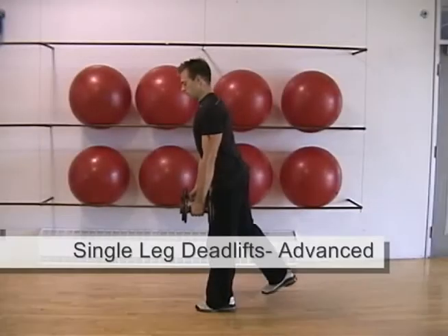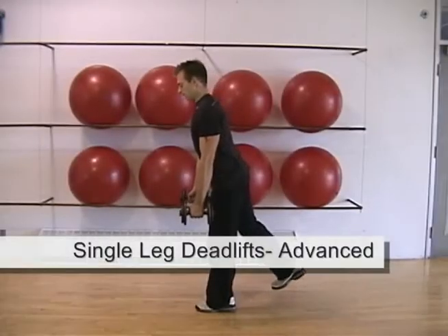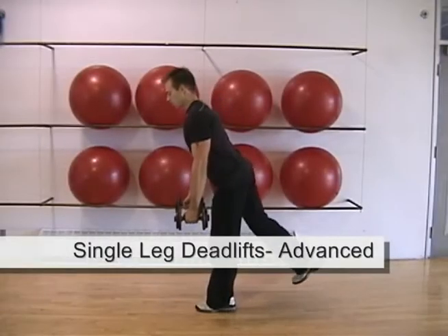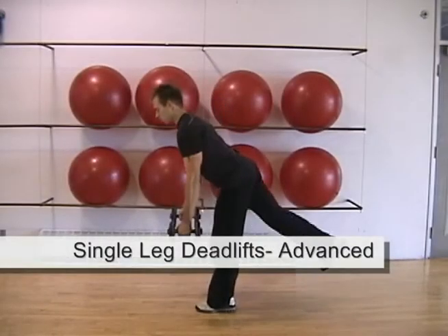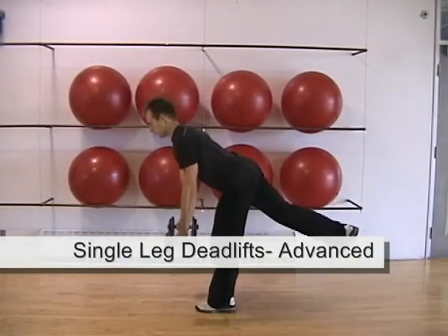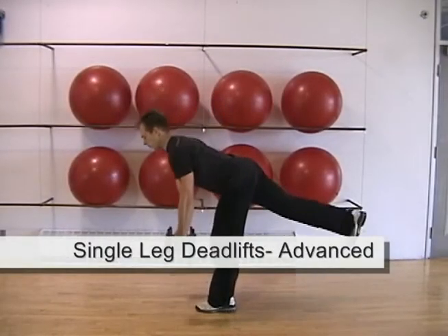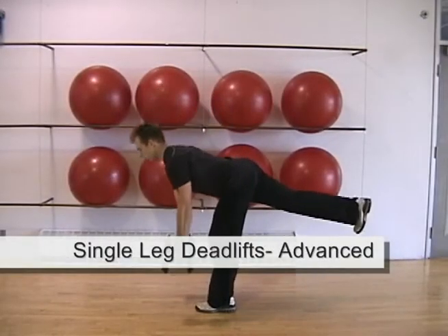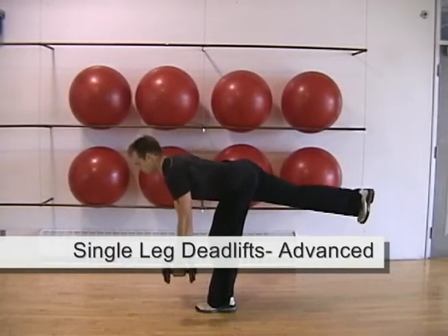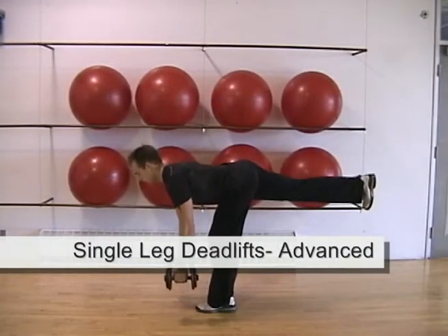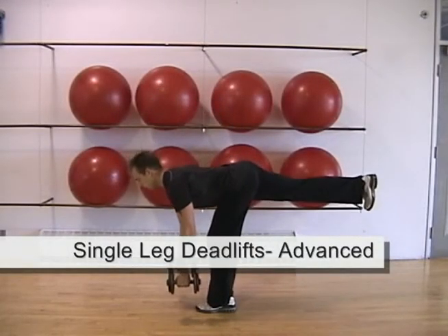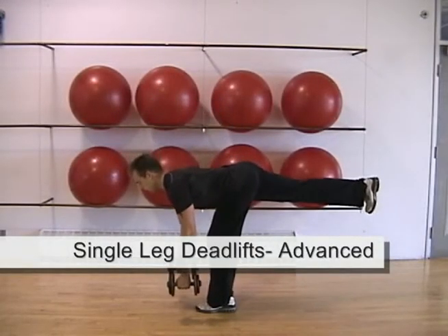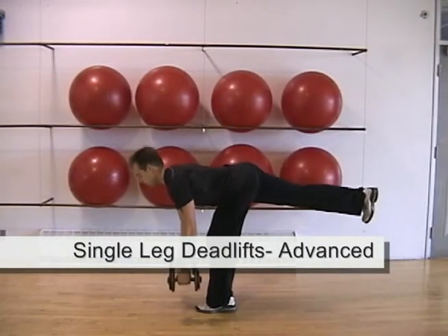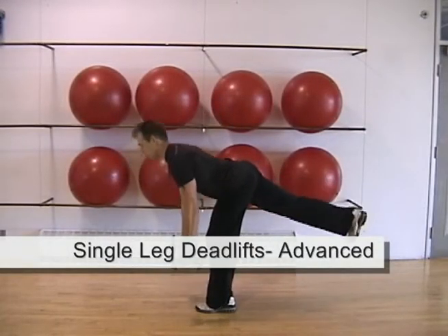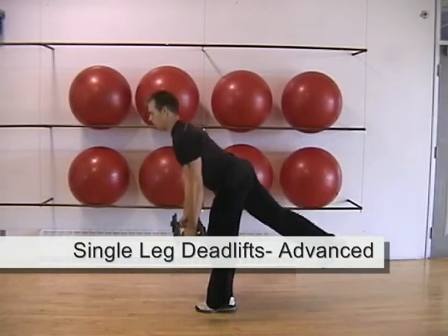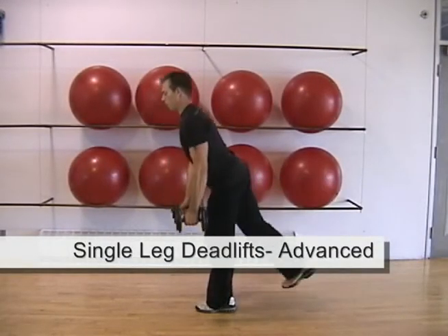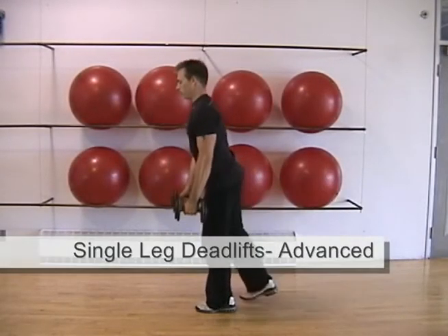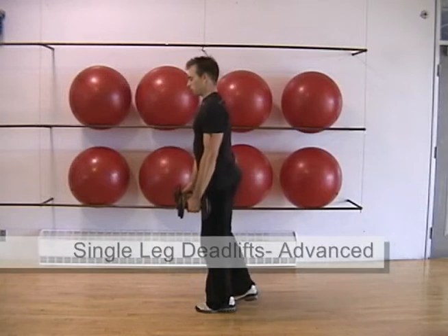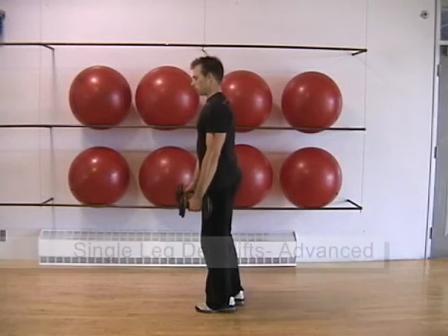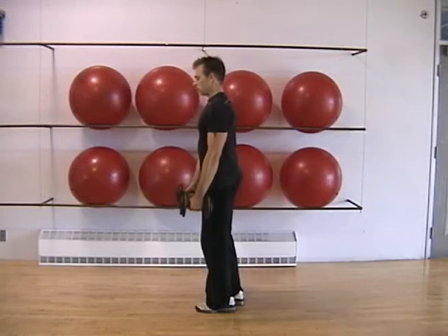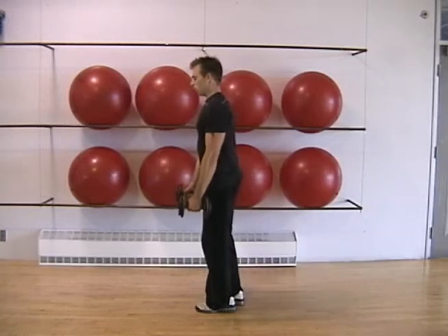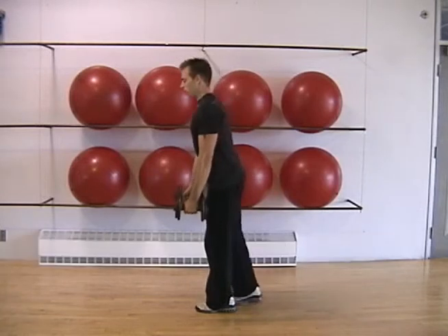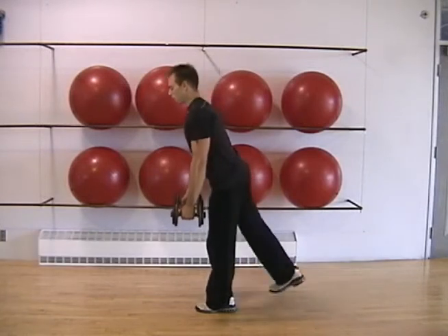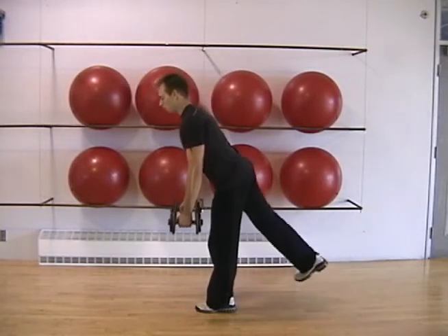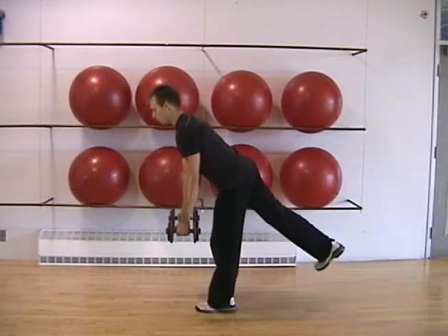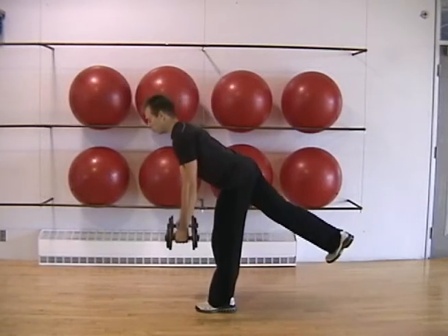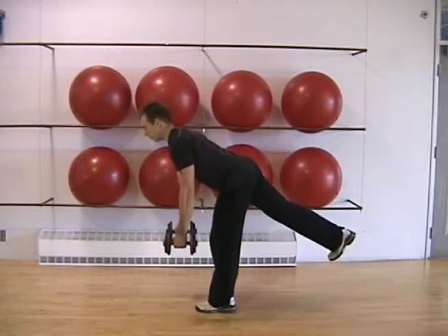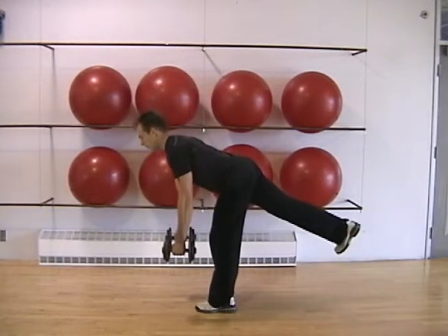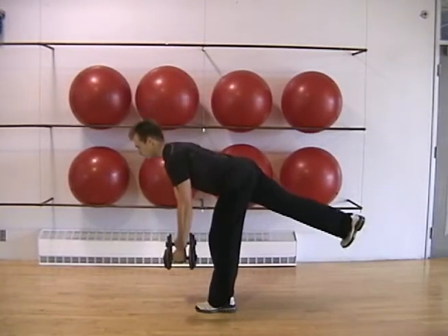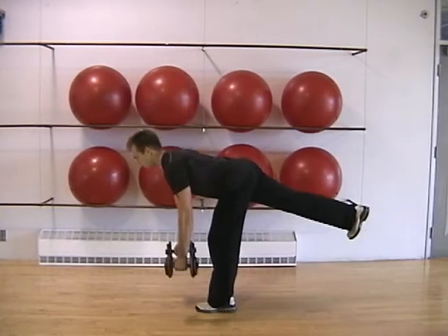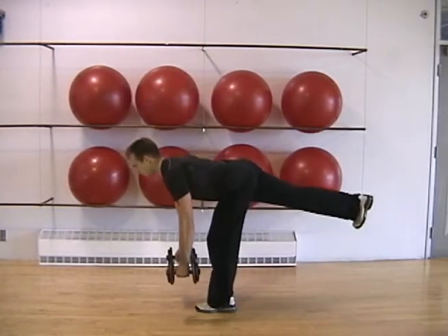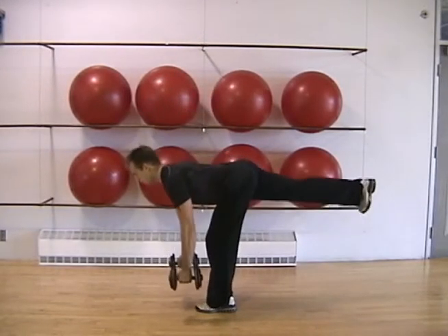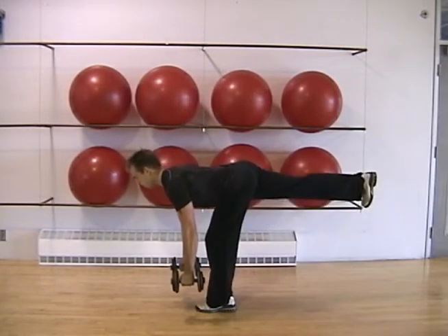The single leg deadlift is an advanced variation requiring significantly more balance and muscular control. Once you progress to this exercise, you'll need to start with a lighter weight.